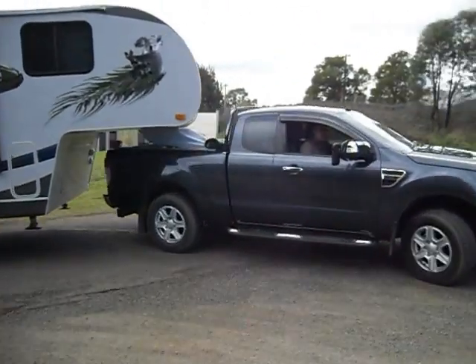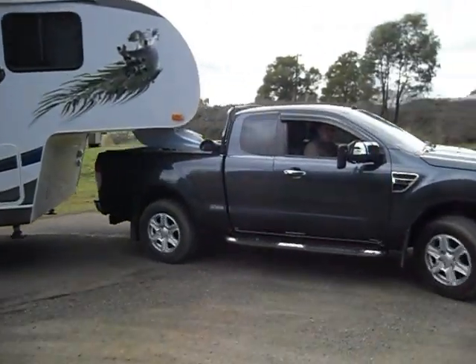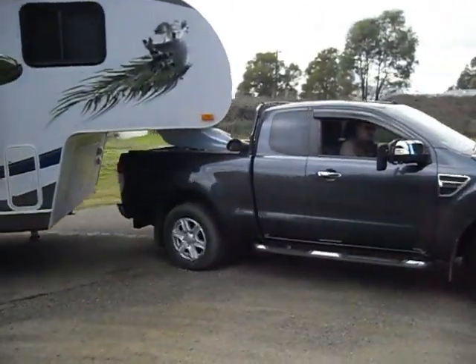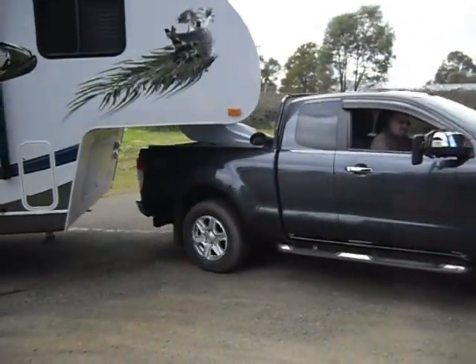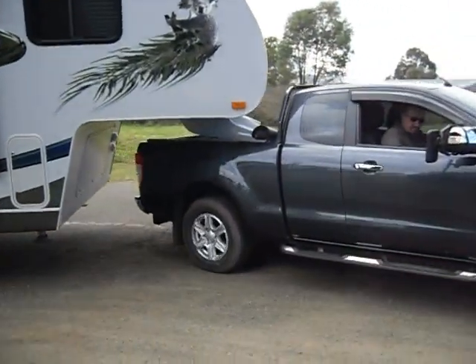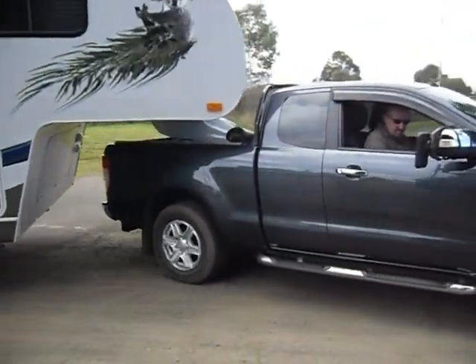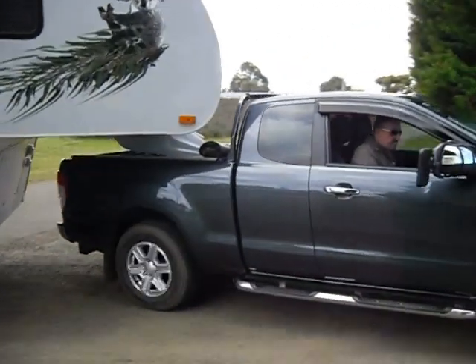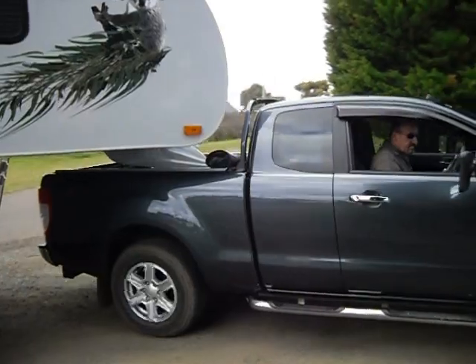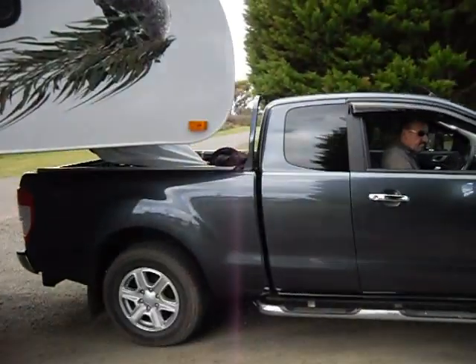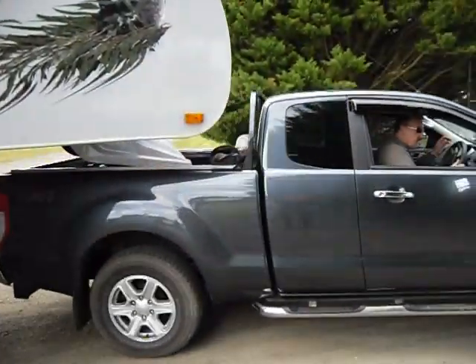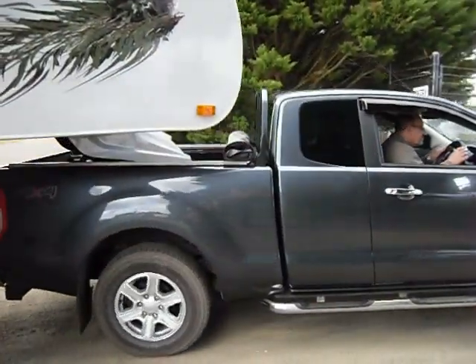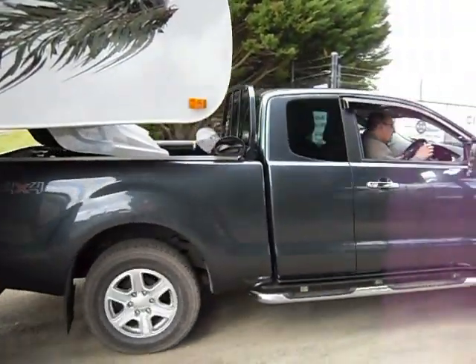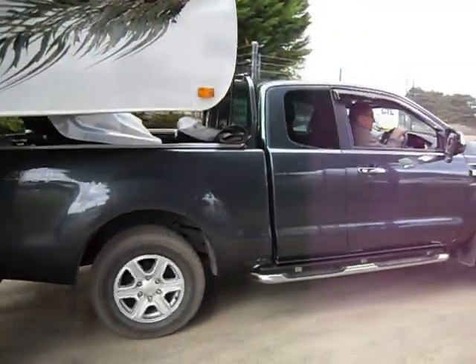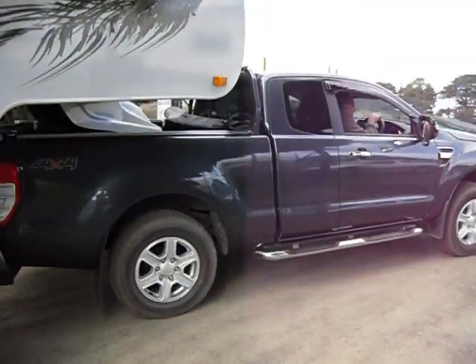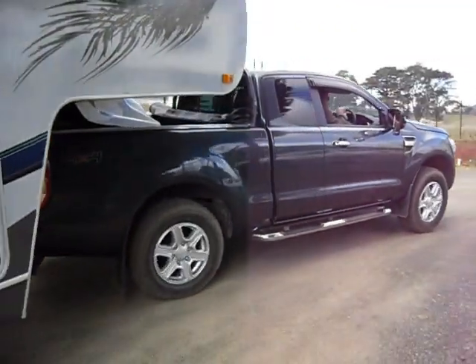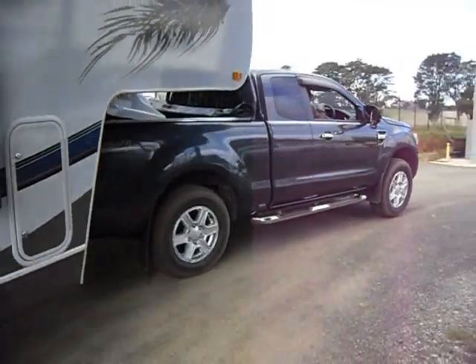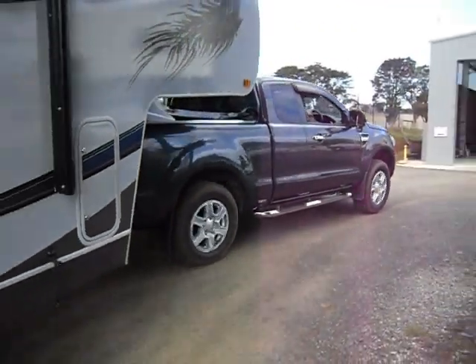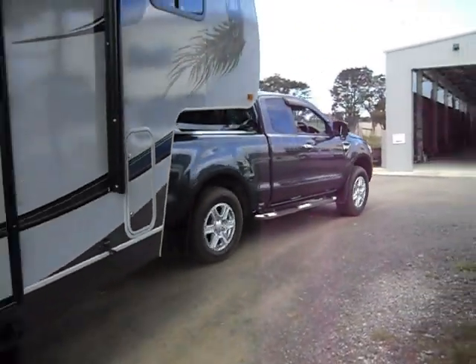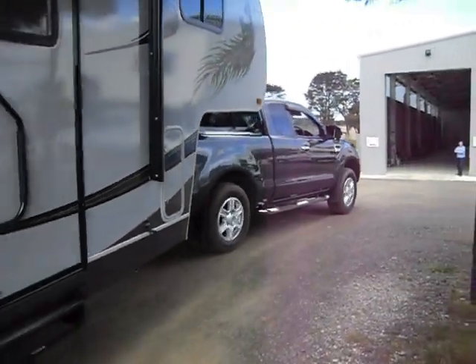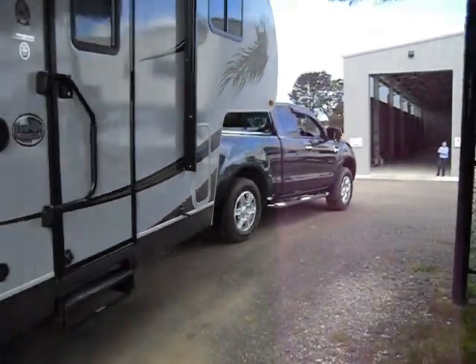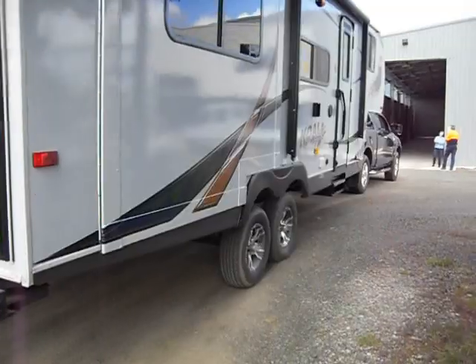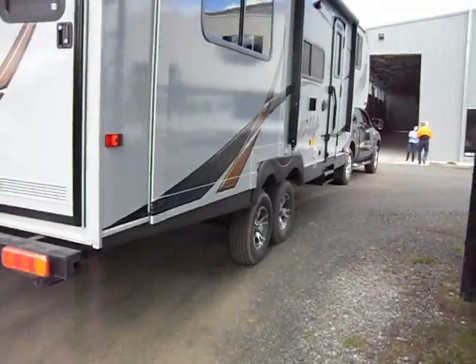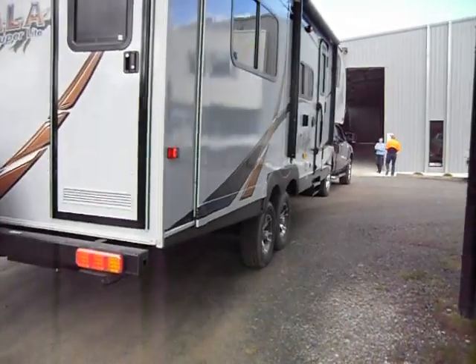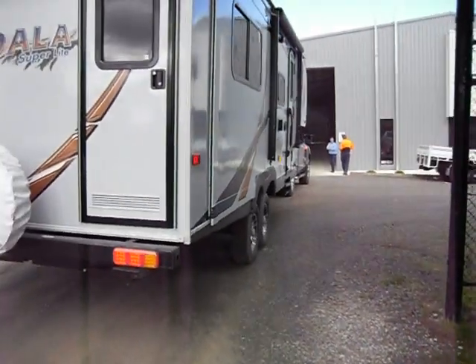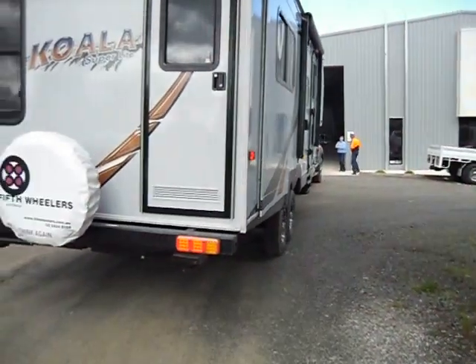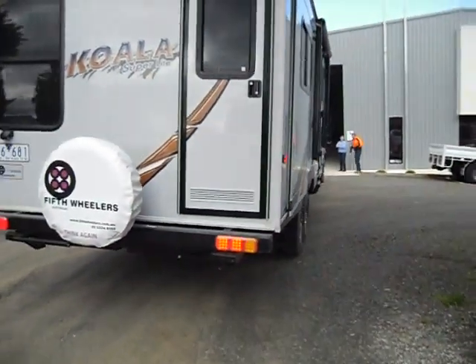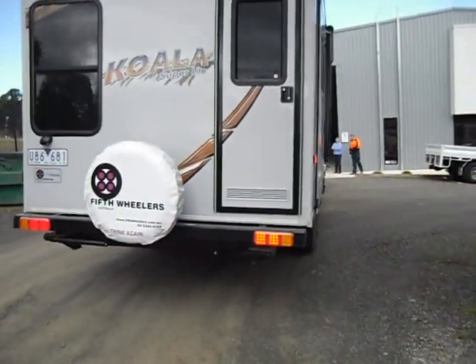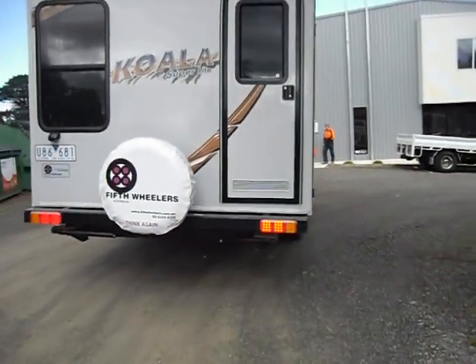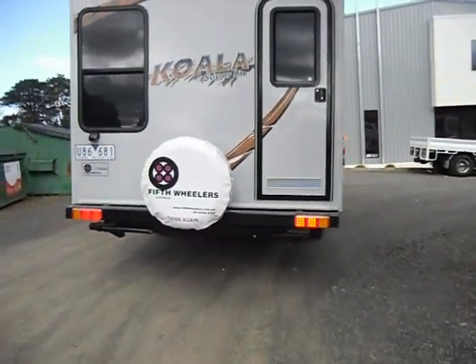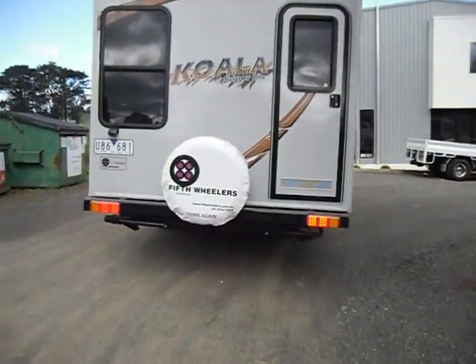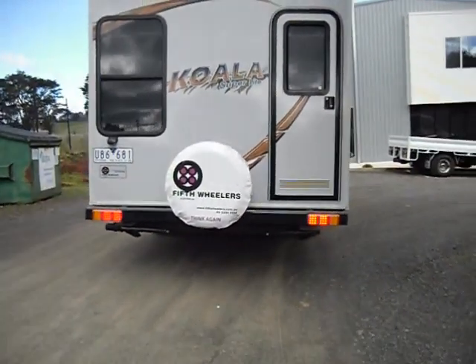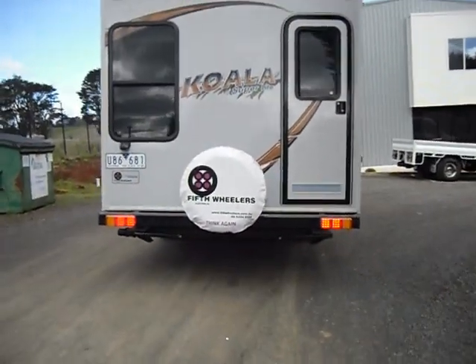Comes around with plenty of clearance on the transition area, plenty of clearance there on the cabin. That's the 27 foot Koala behind the new Ford Ranger.